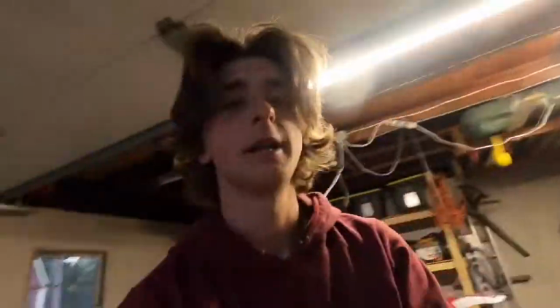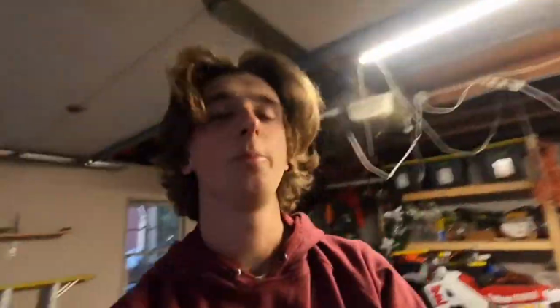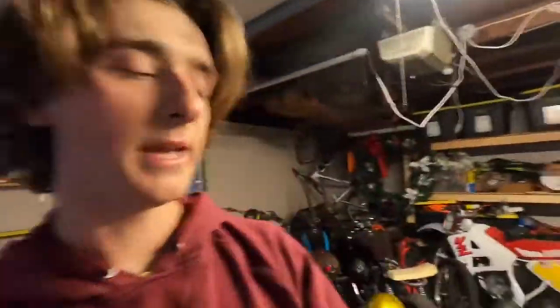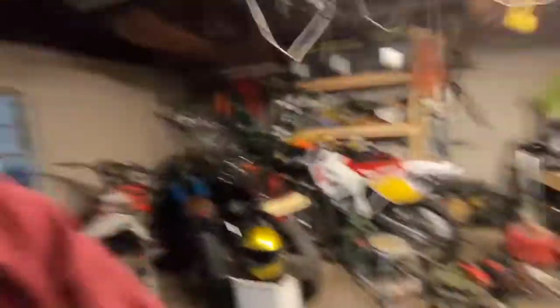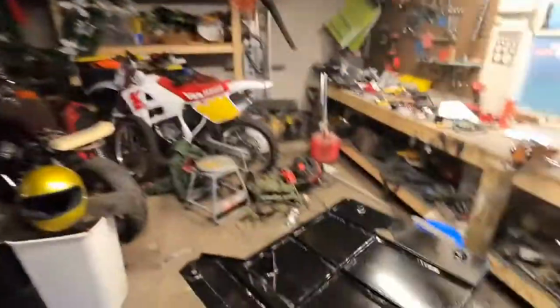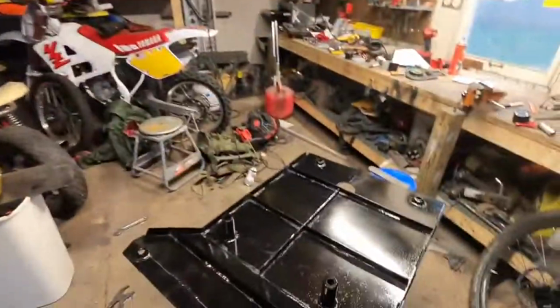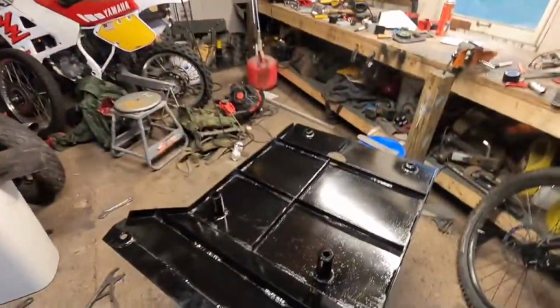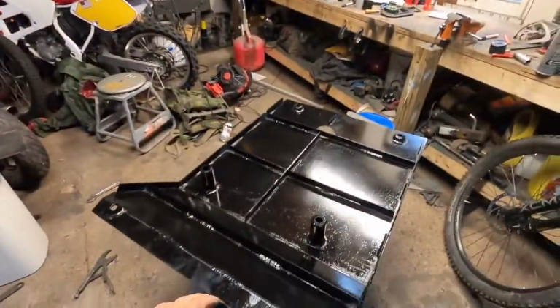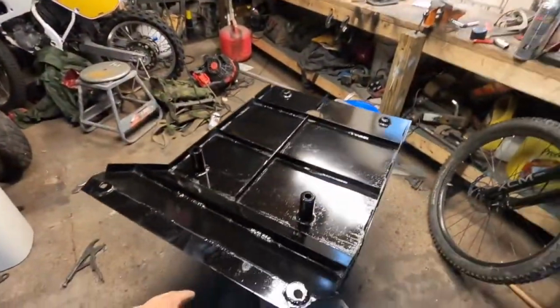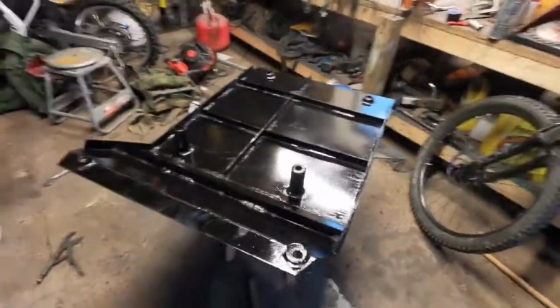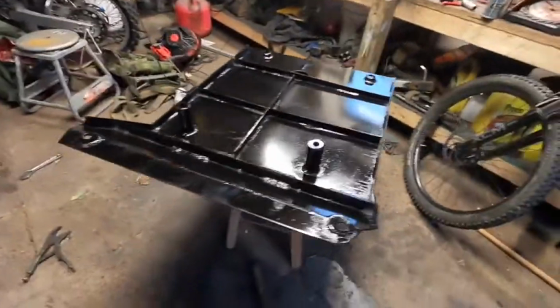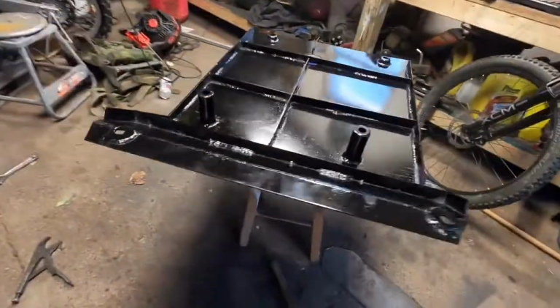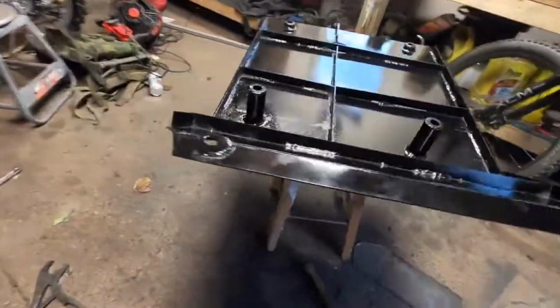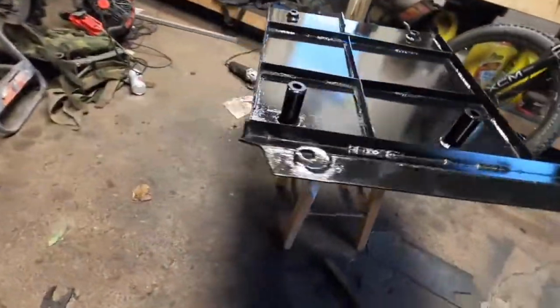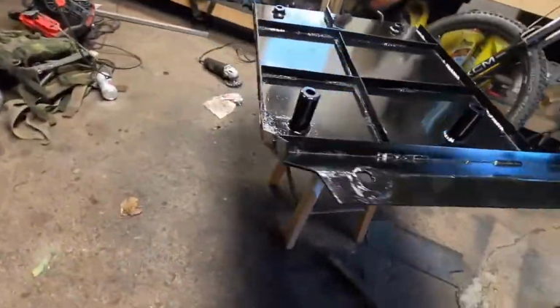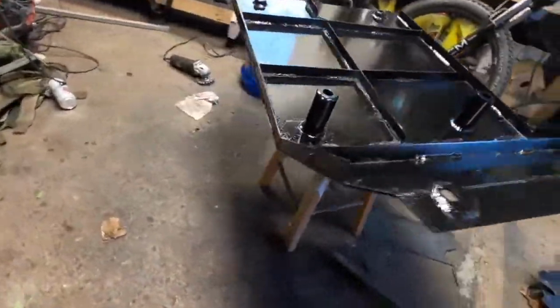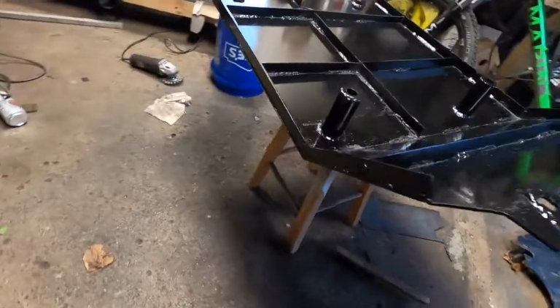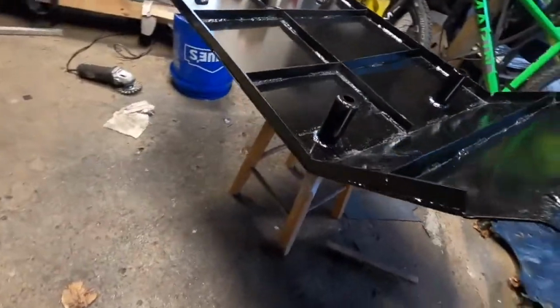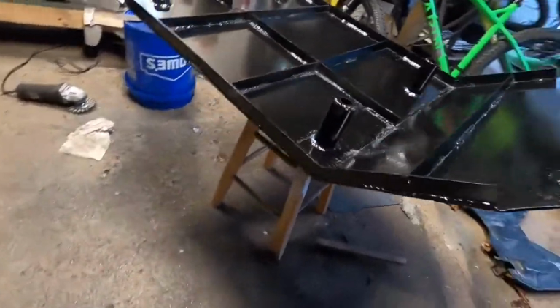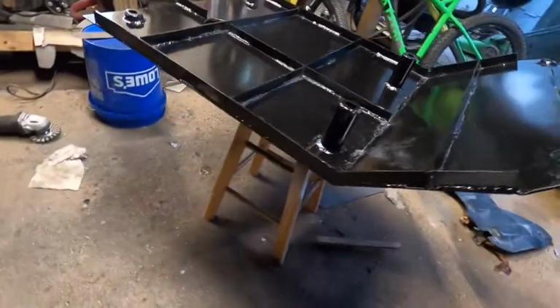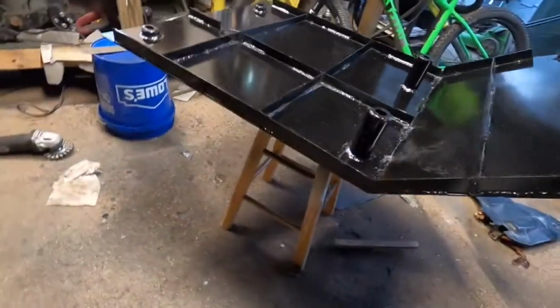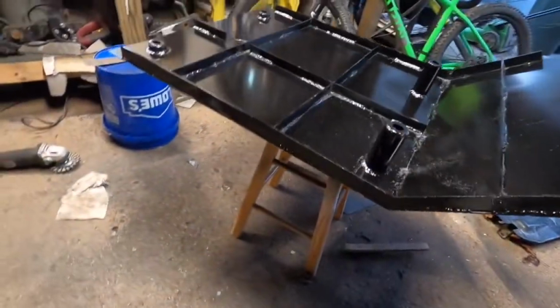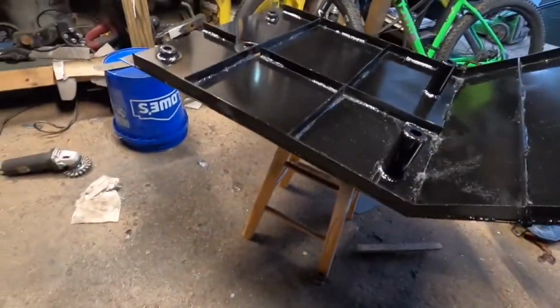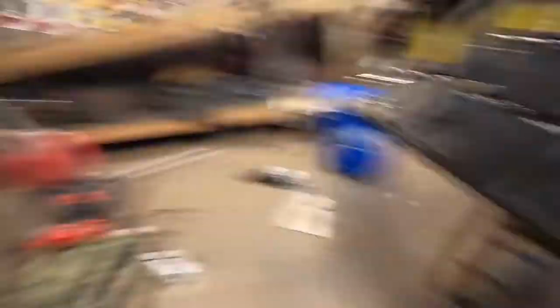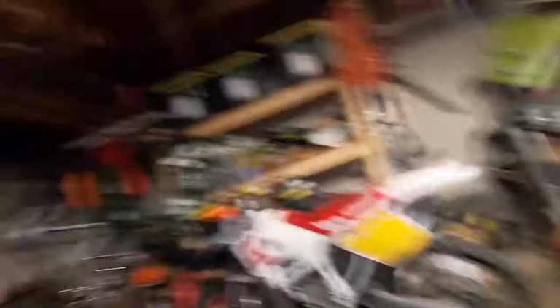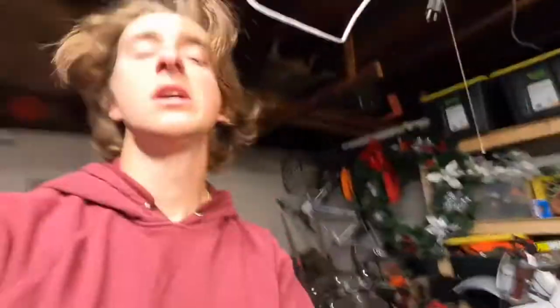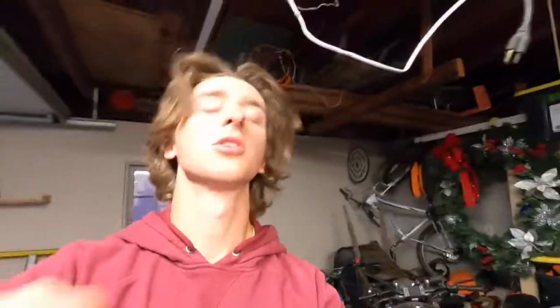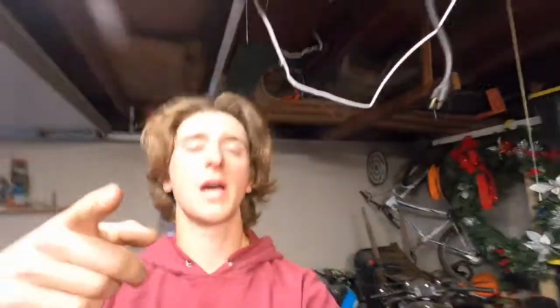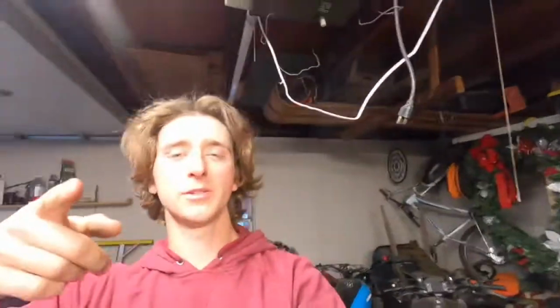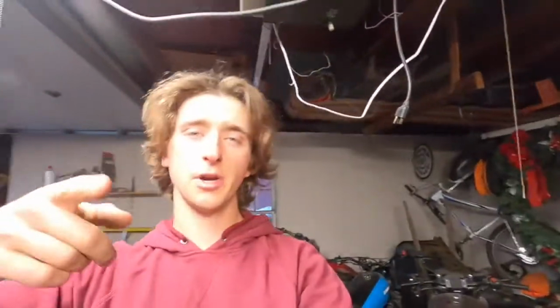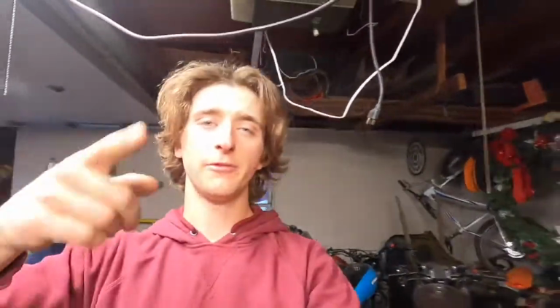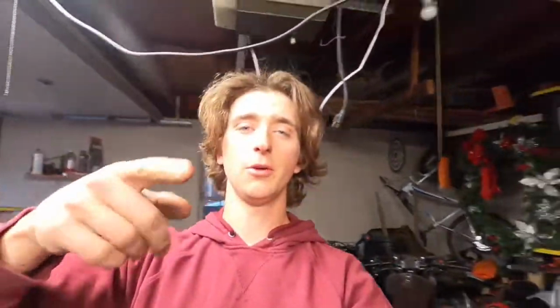Today we'll be making this — a new skid plate made out of 1/8 inch steel. Like, comment, and subscribe to follow.